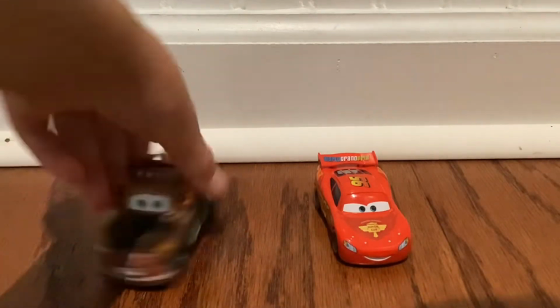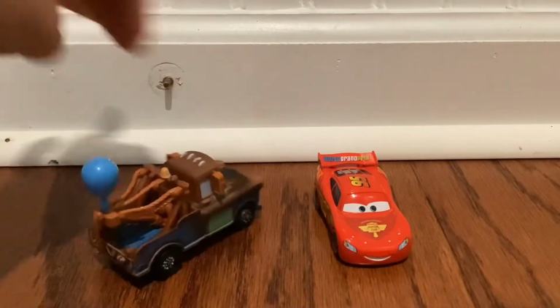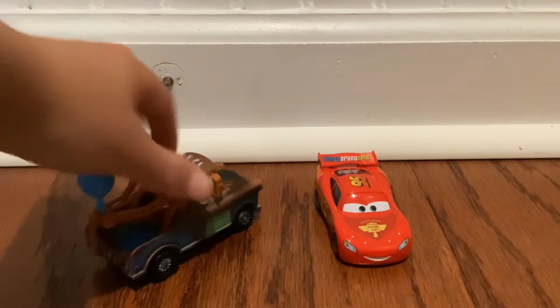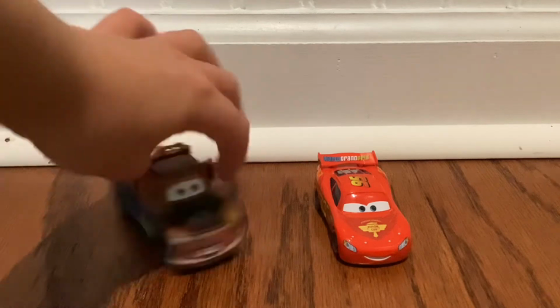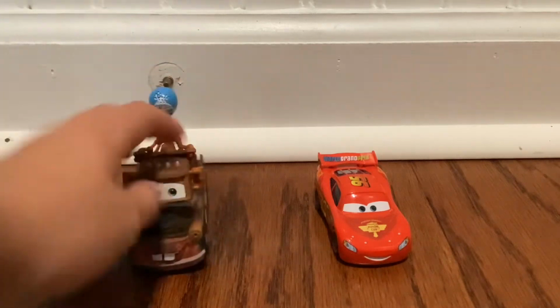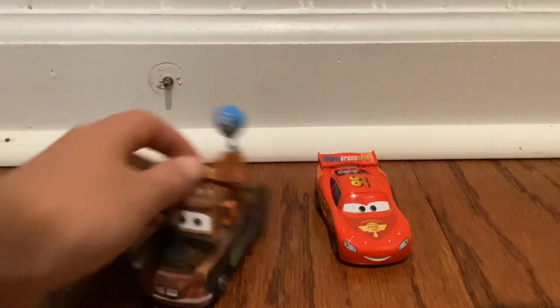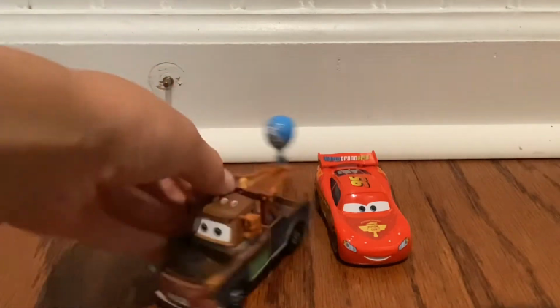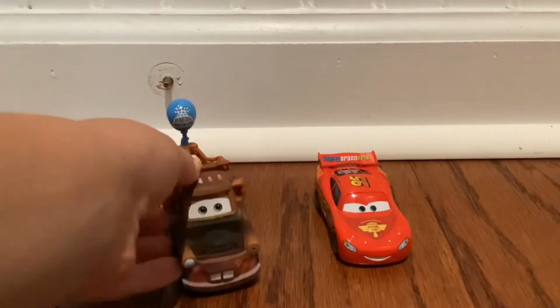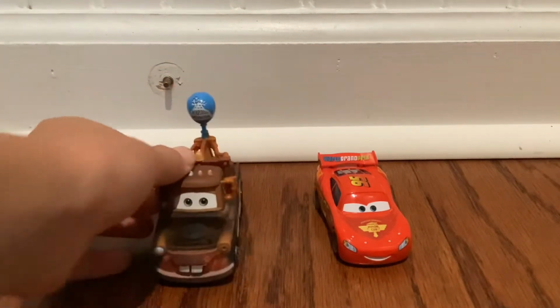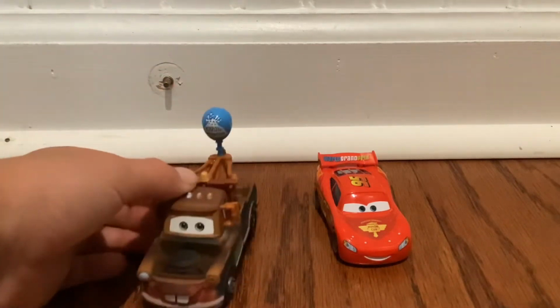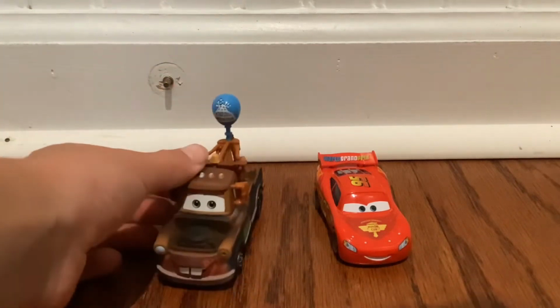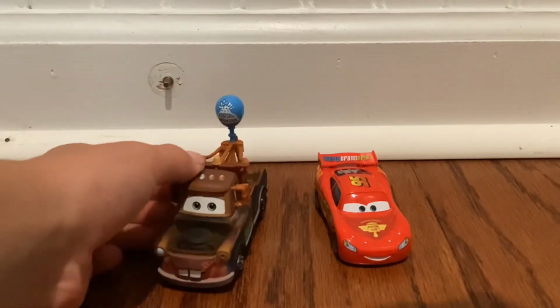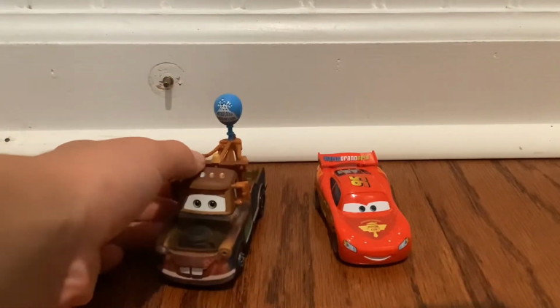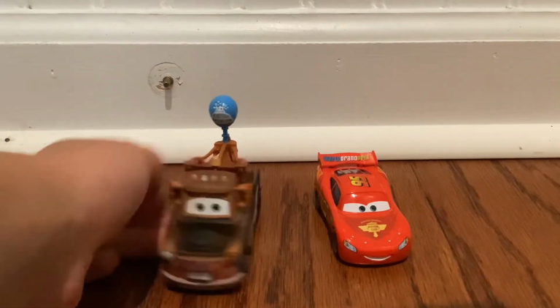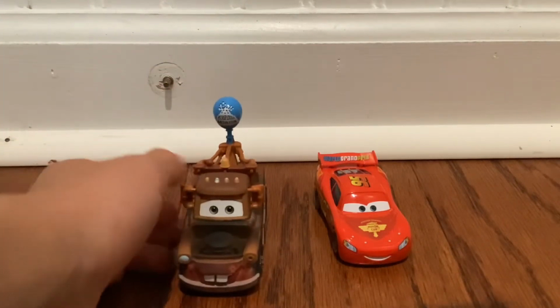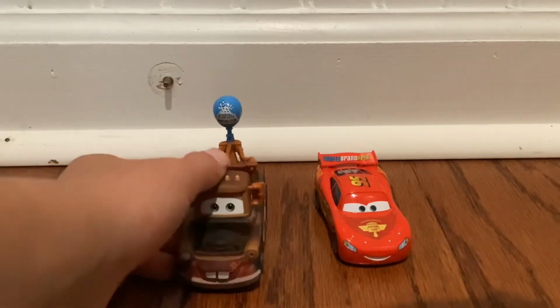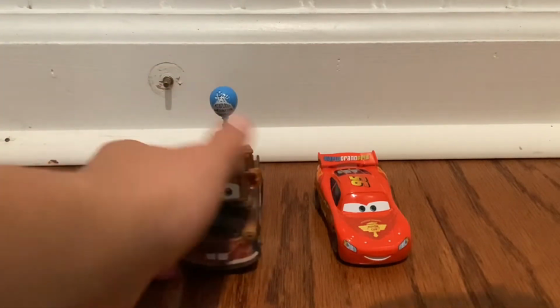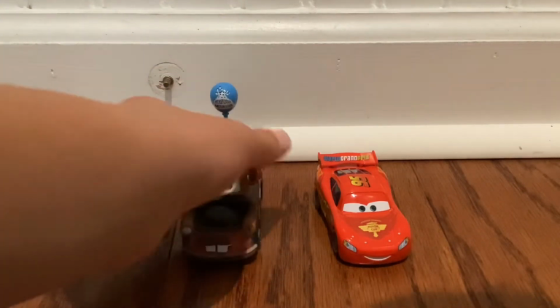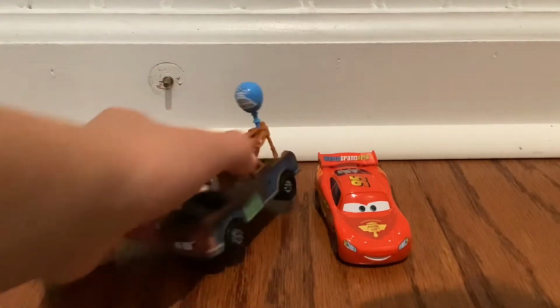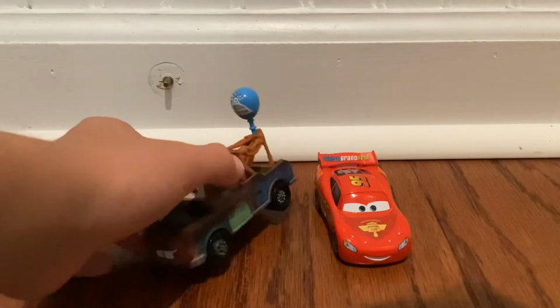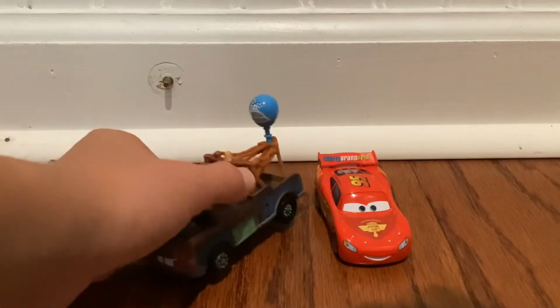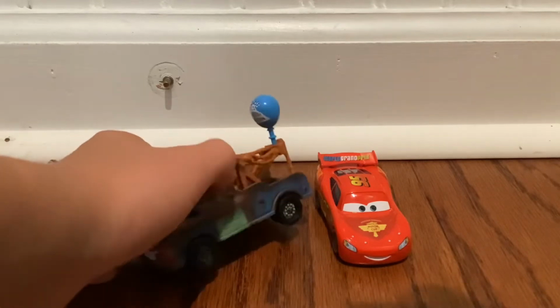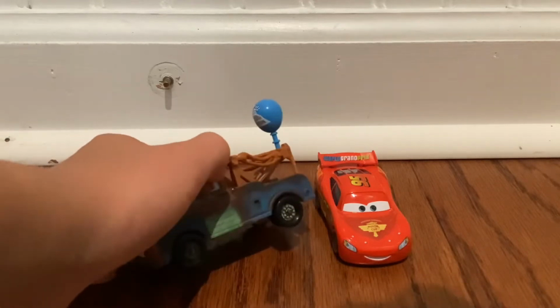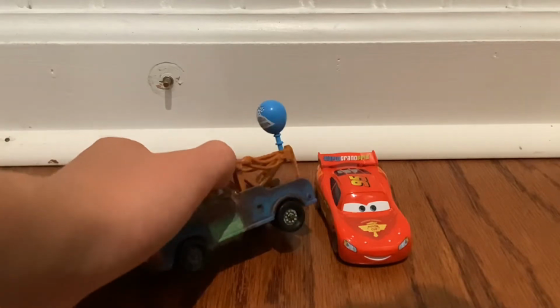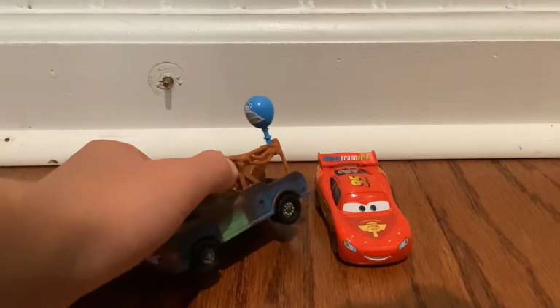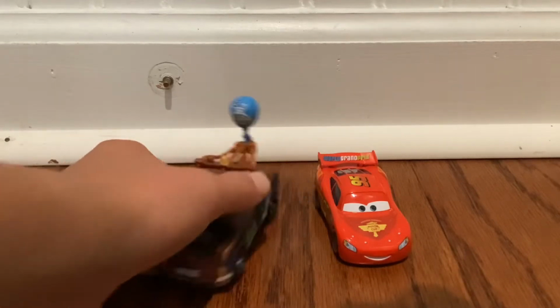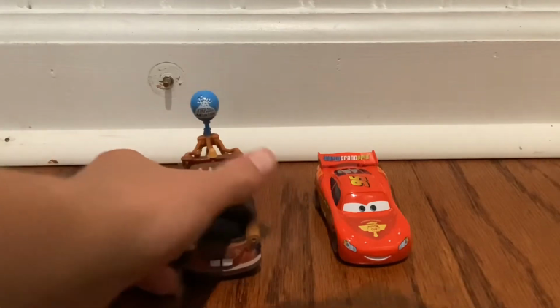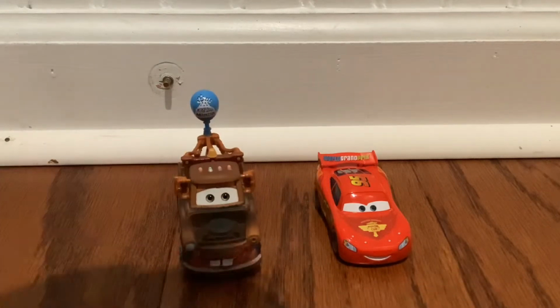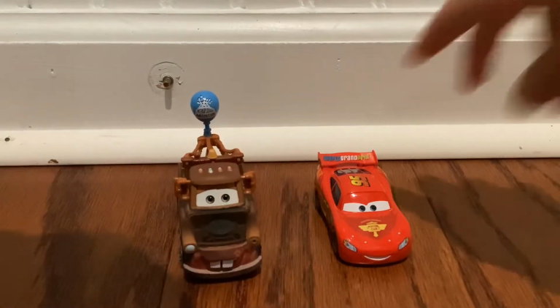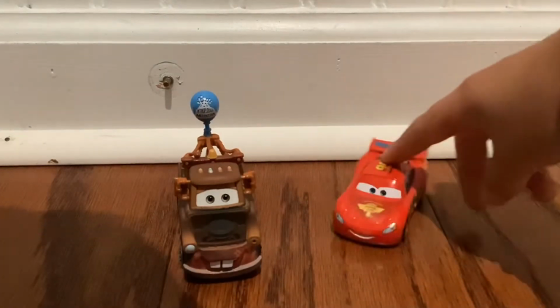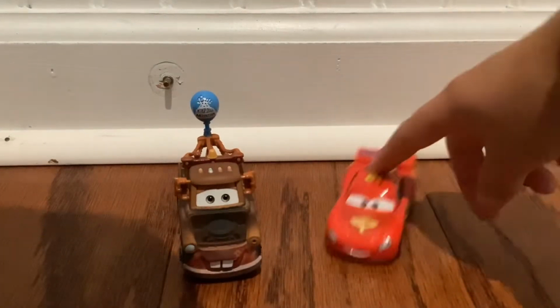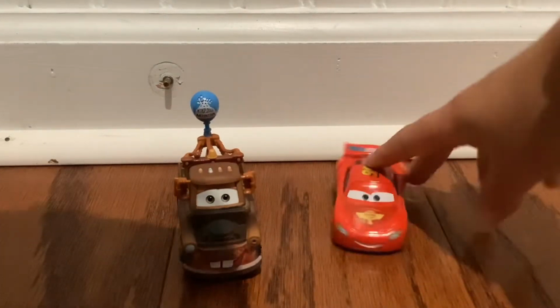Woo-hoo! Yes siree, and my best souvenir — this new dent. That's lovely, Mater.